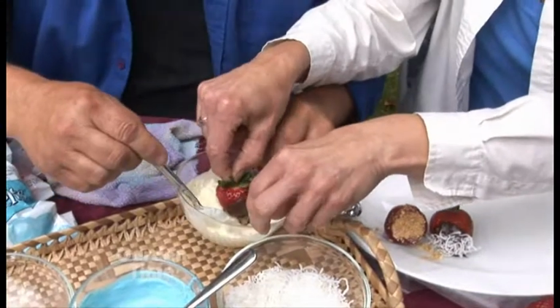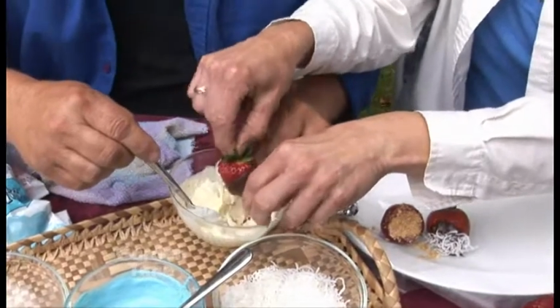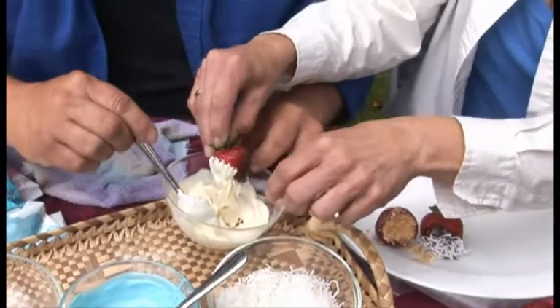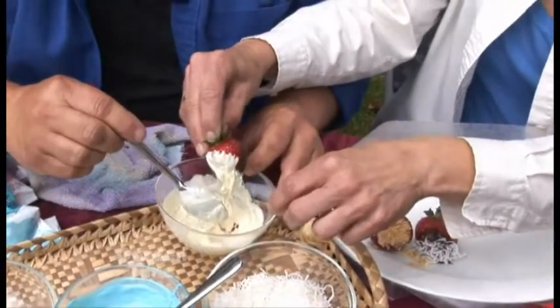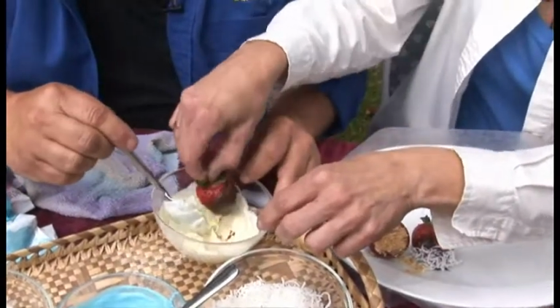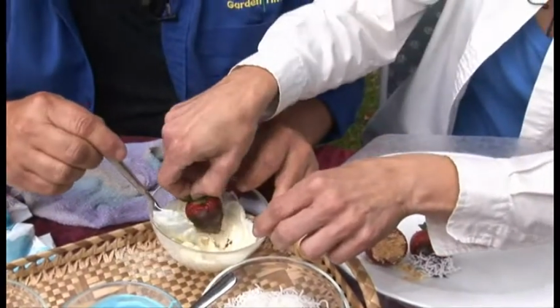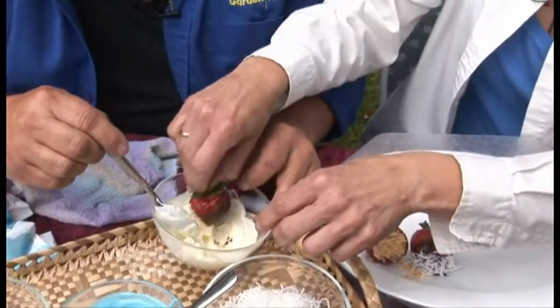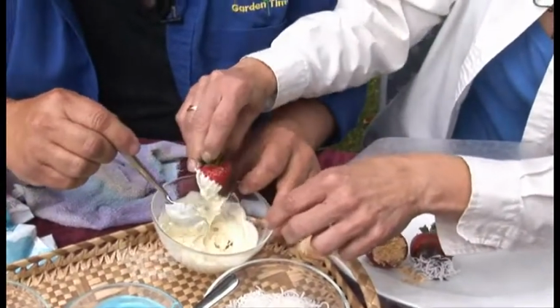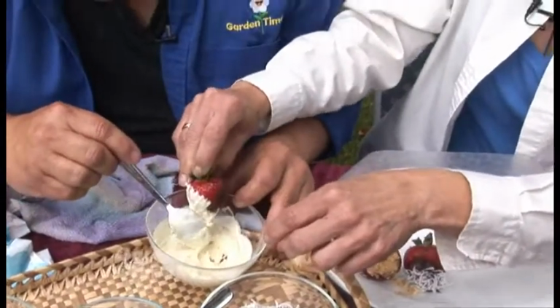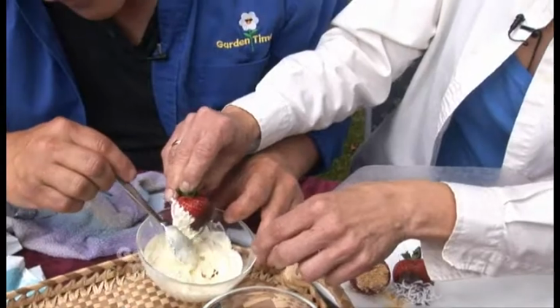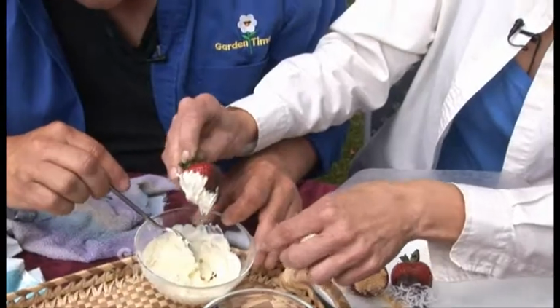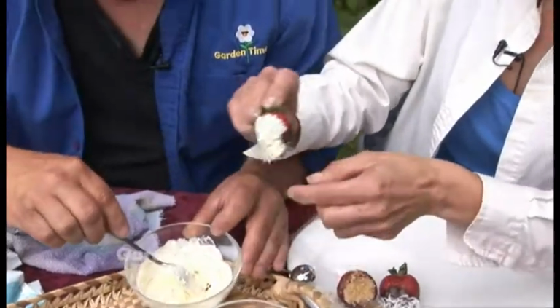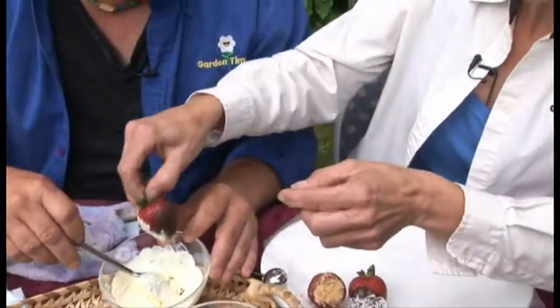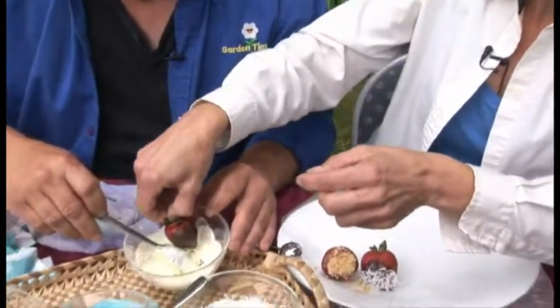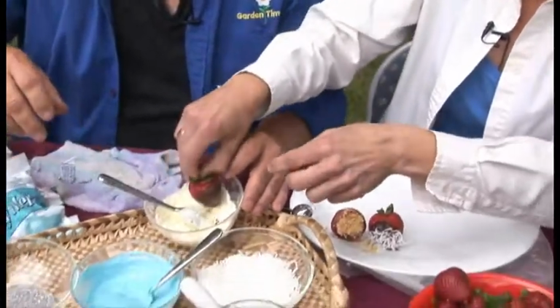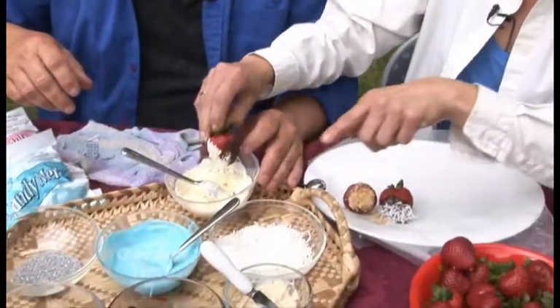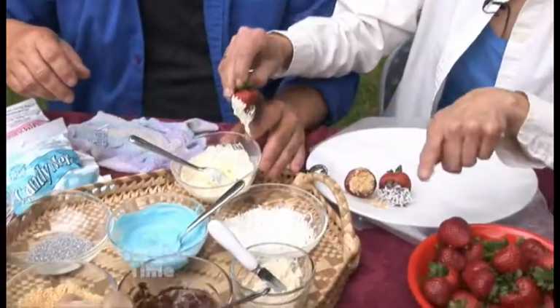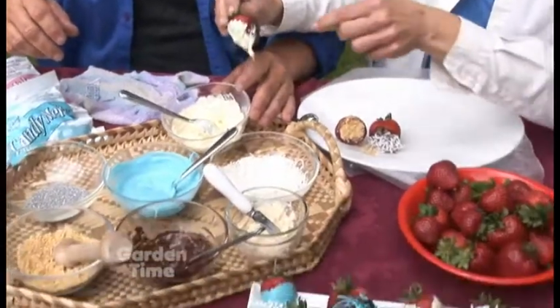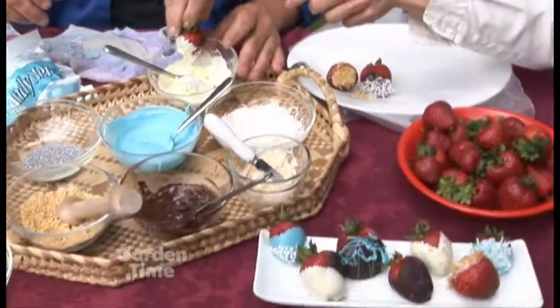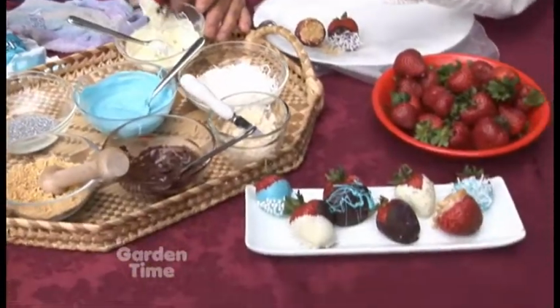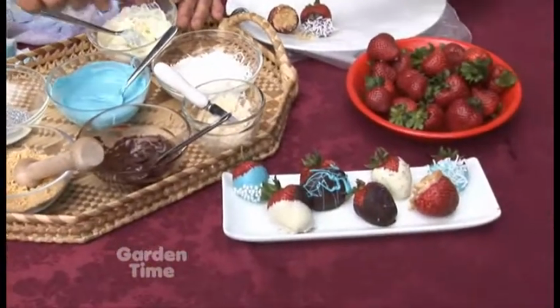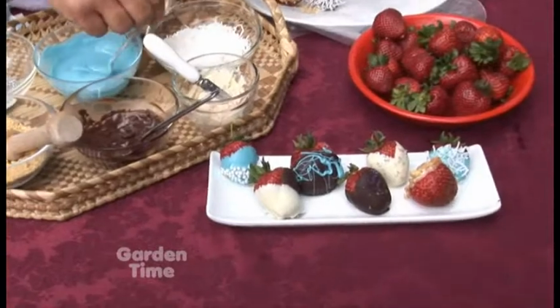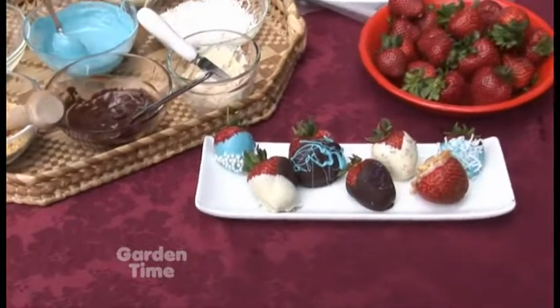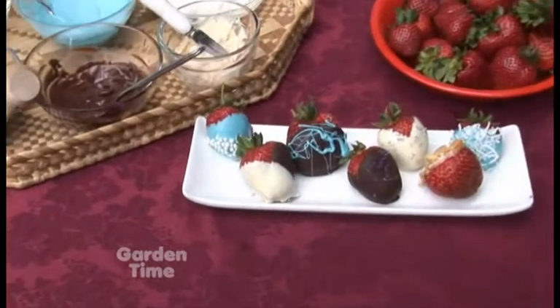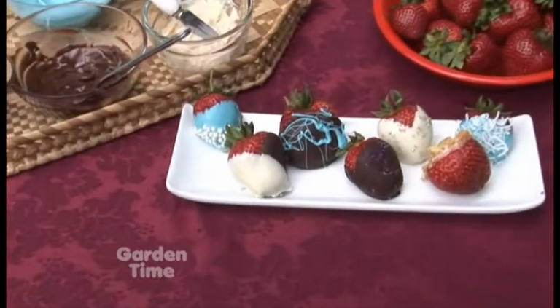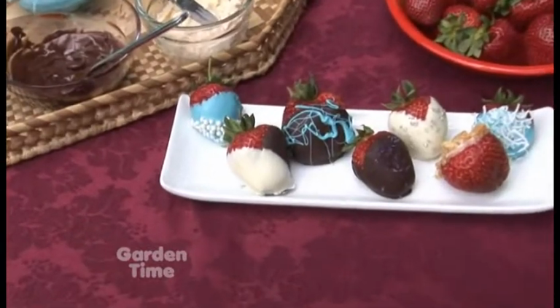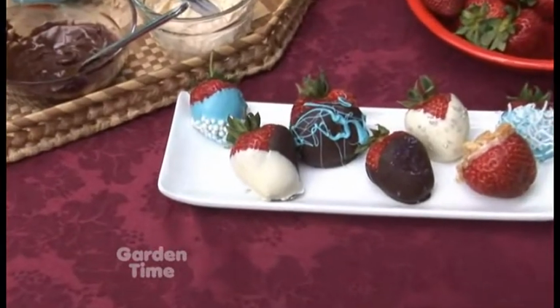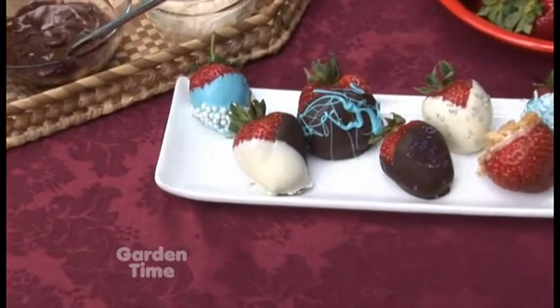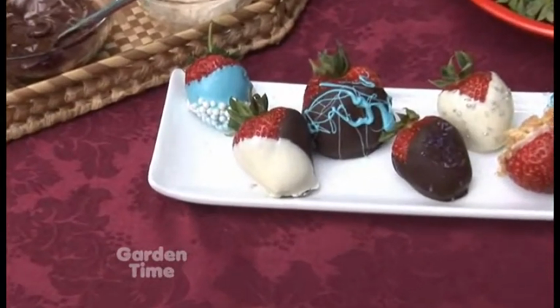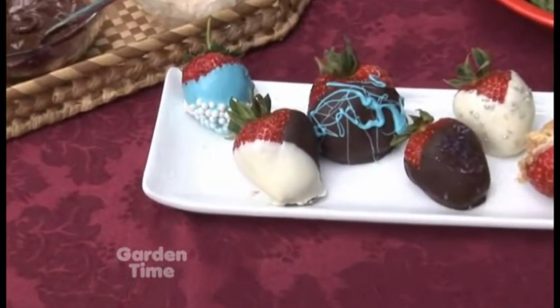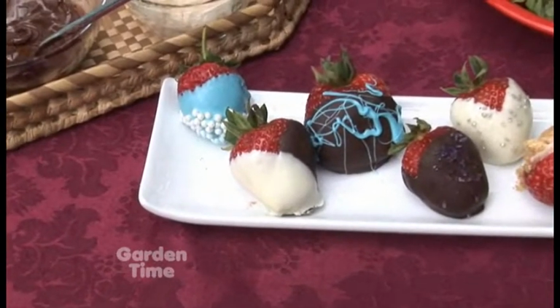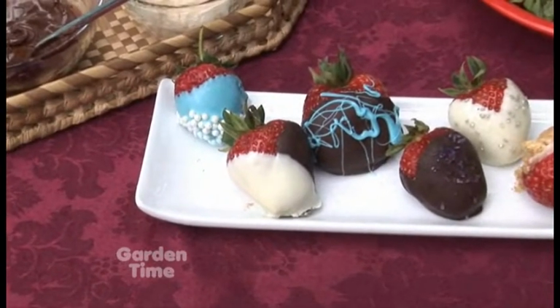And so we have a half and half. There's a prettier one that we did earlier that's very nice, and I'm gonna let that dry right here.